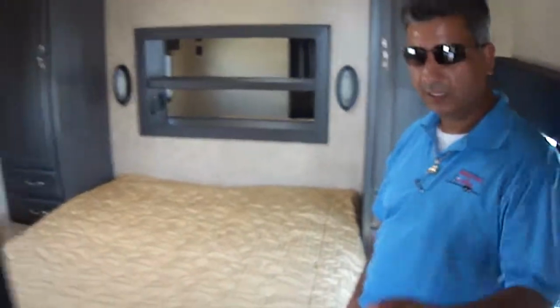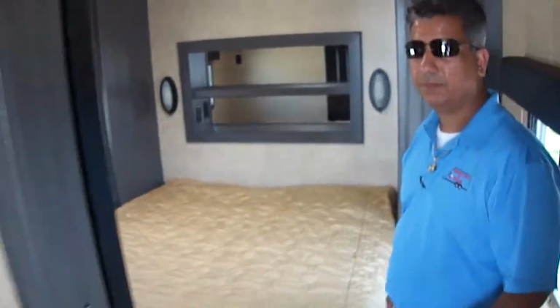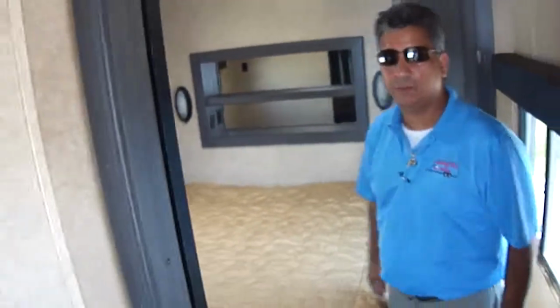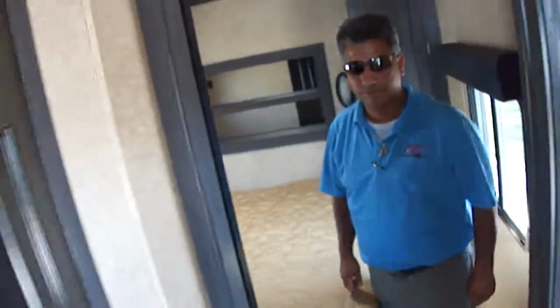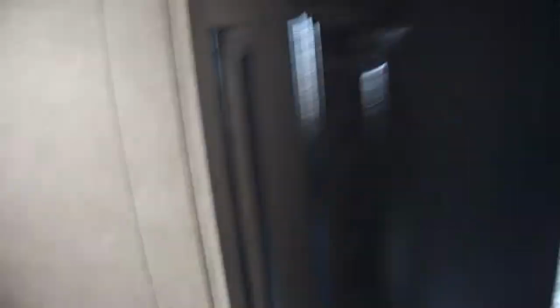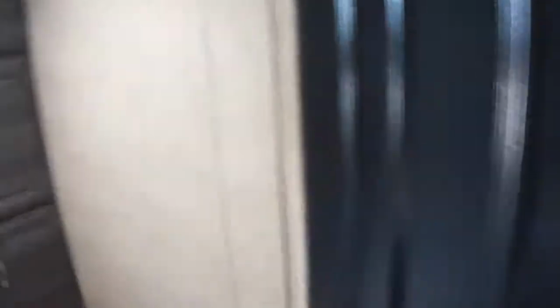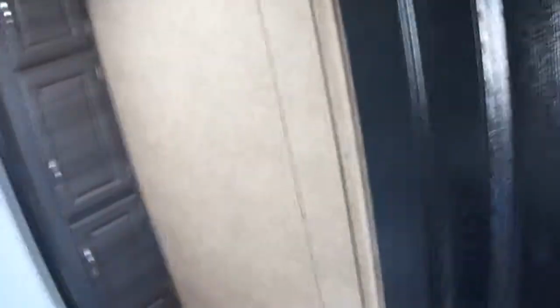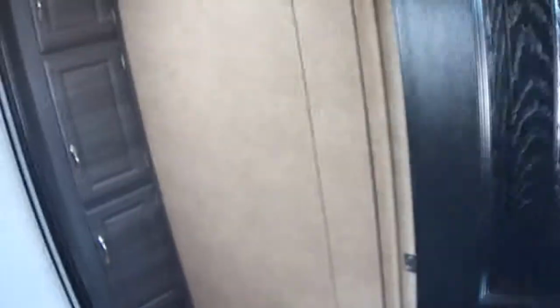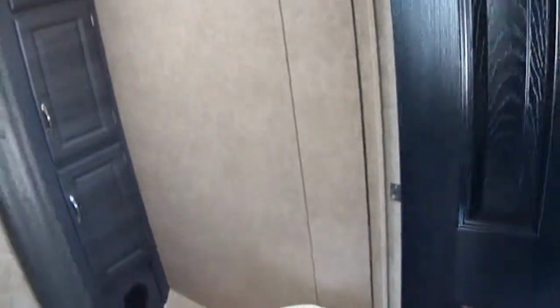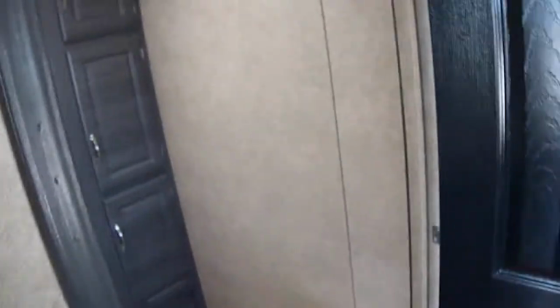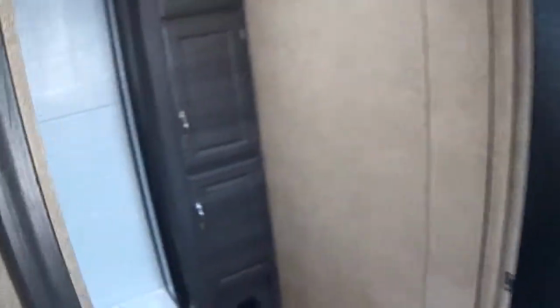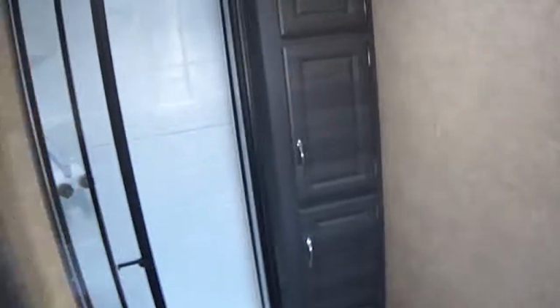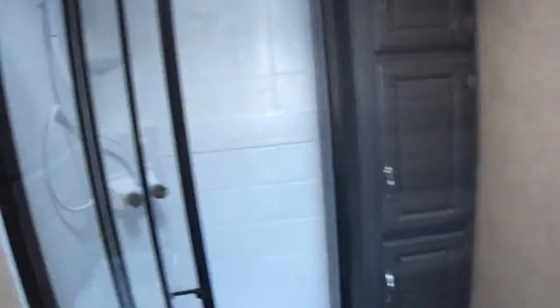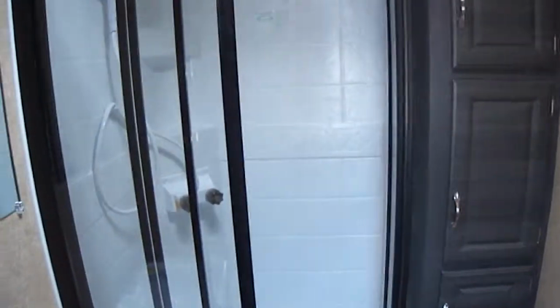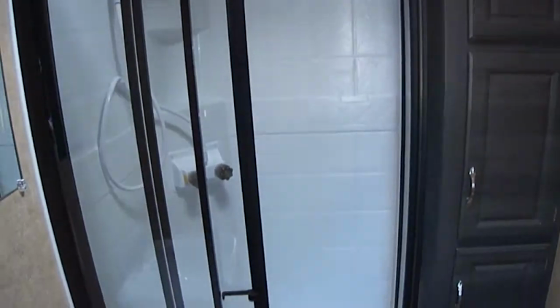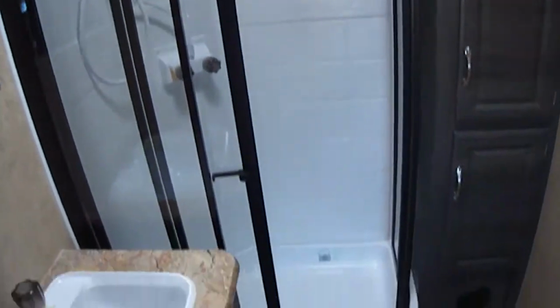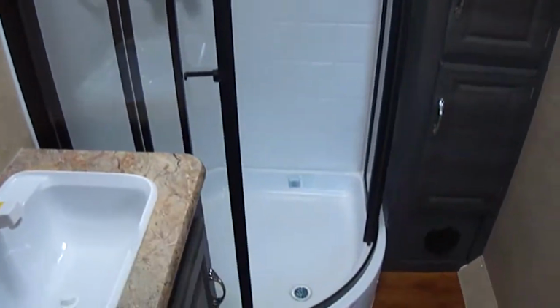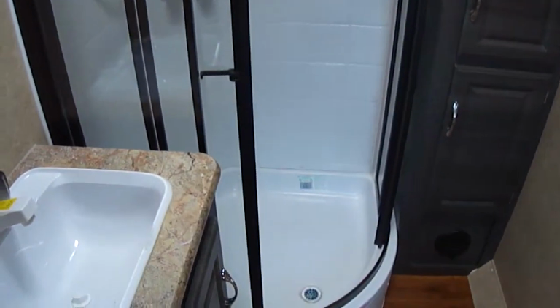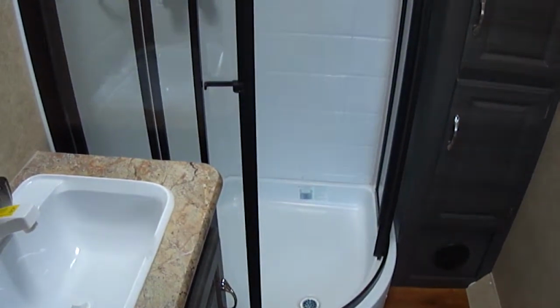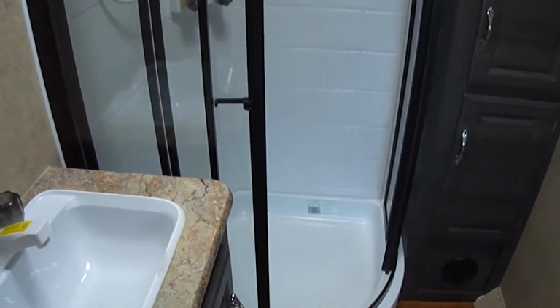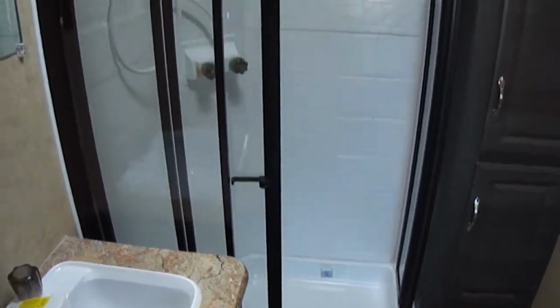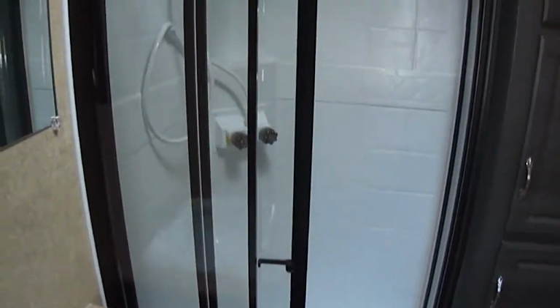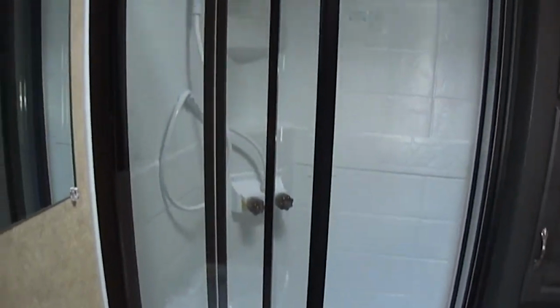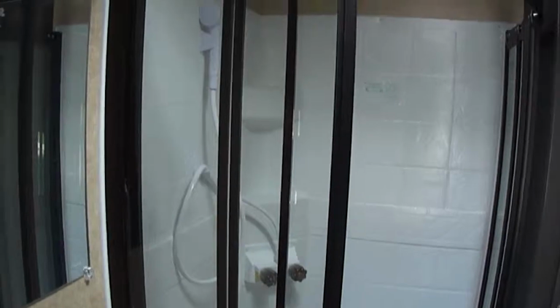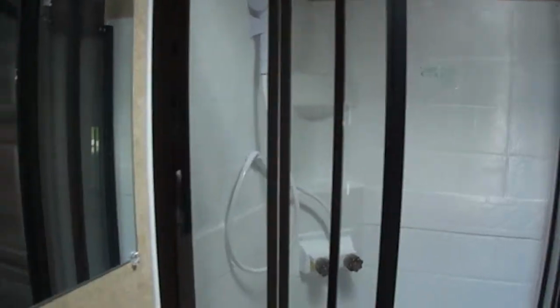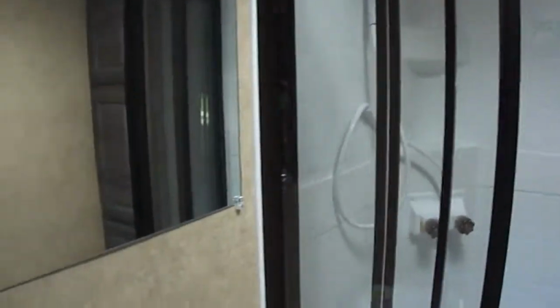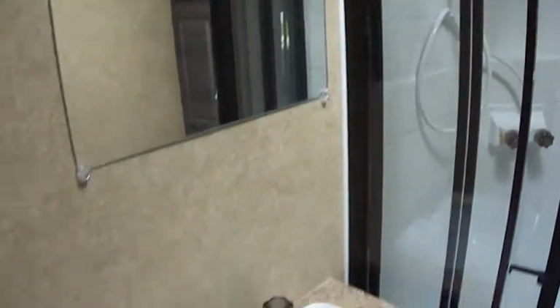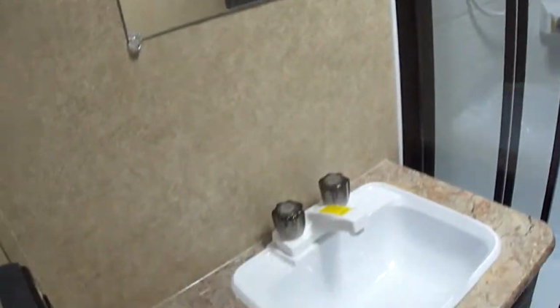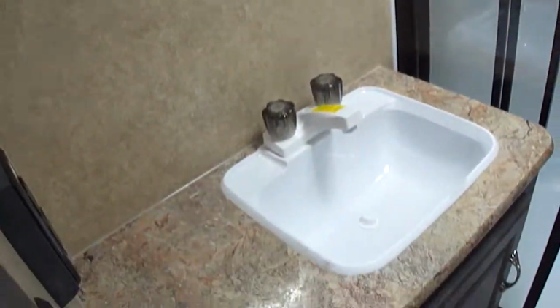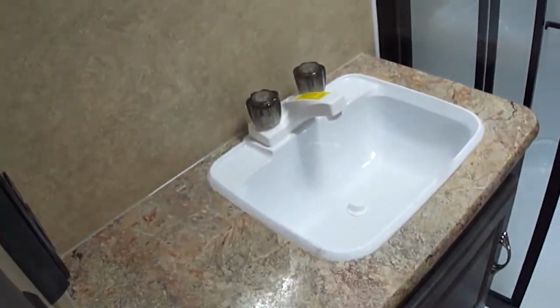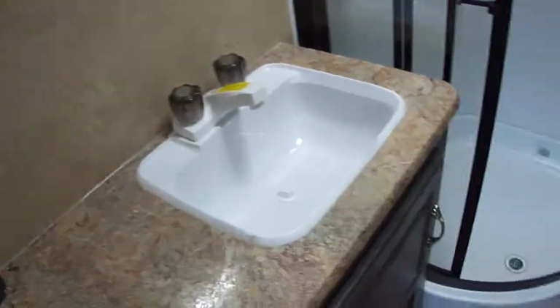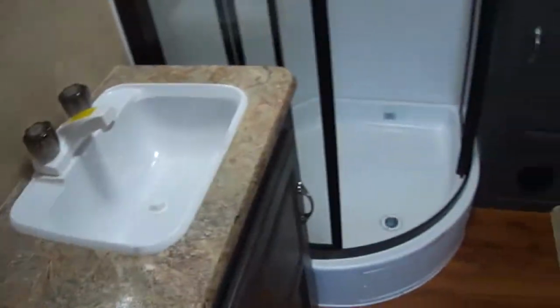Let's look at this bathroom. Look at that shower in there and all that space and room. For us bigger guys out there, we can handle that shower.